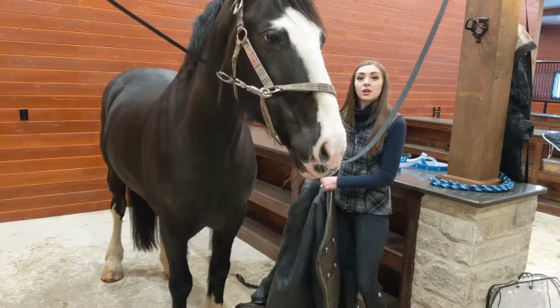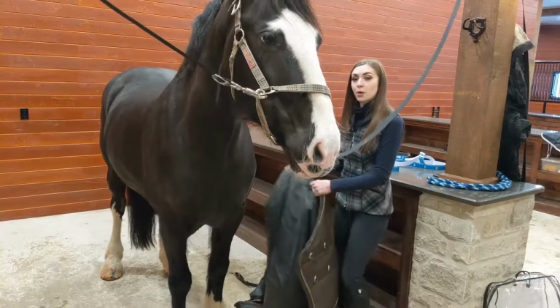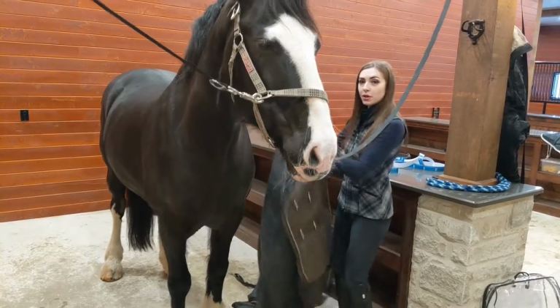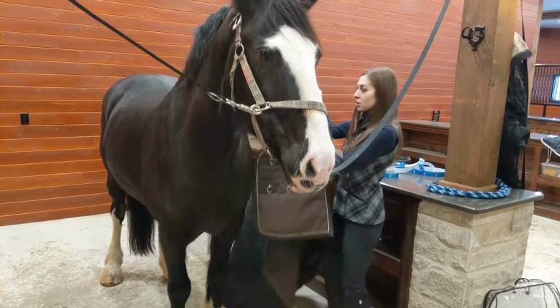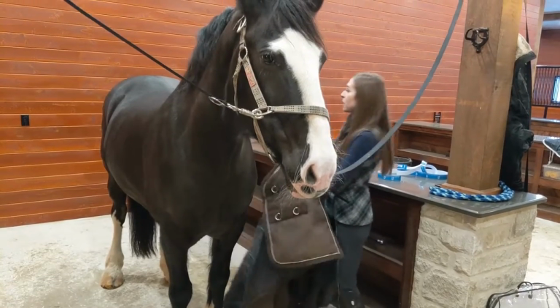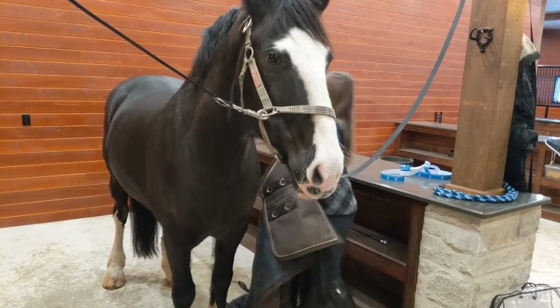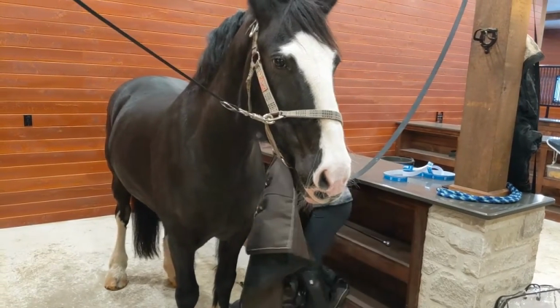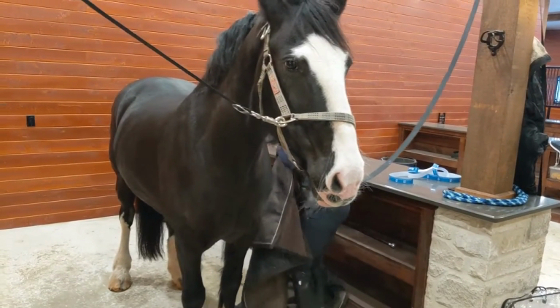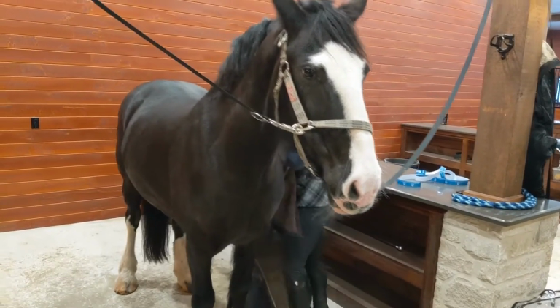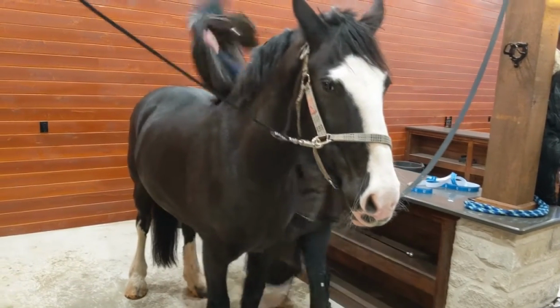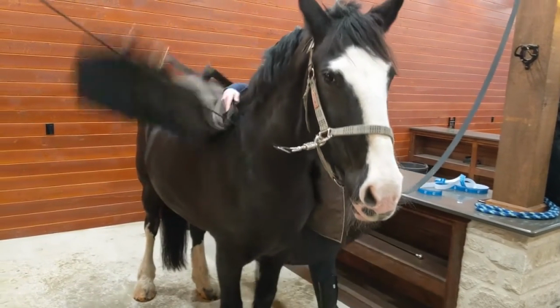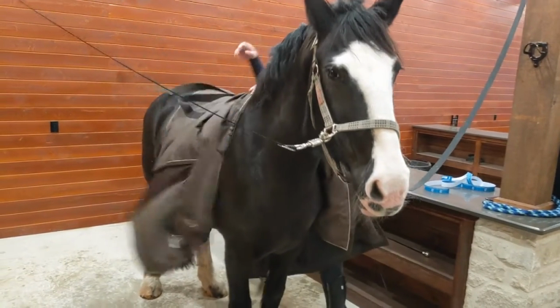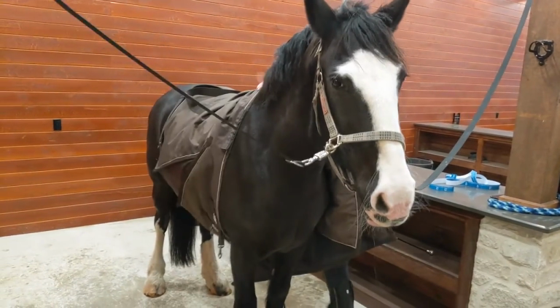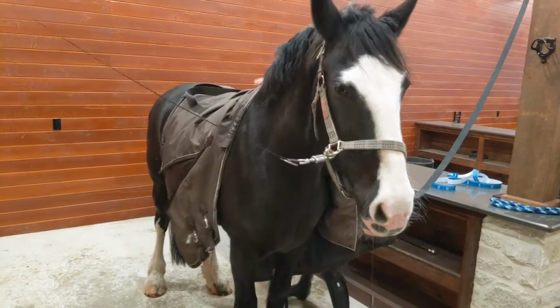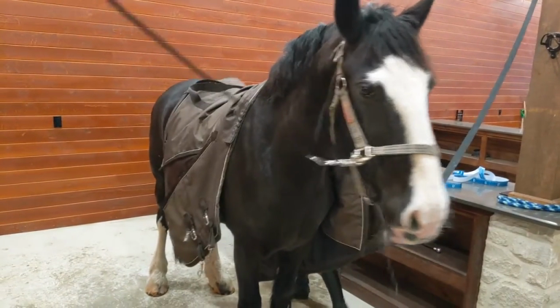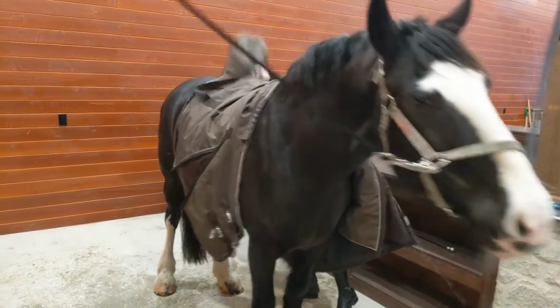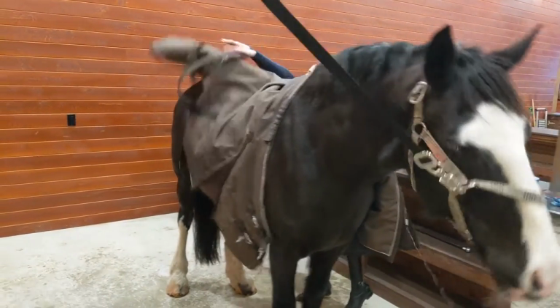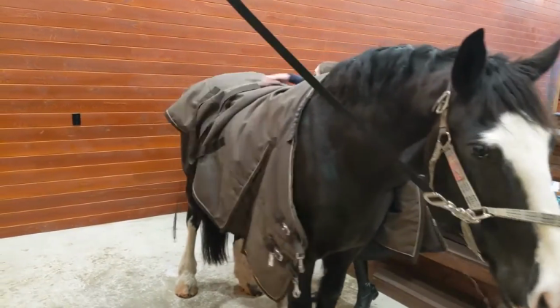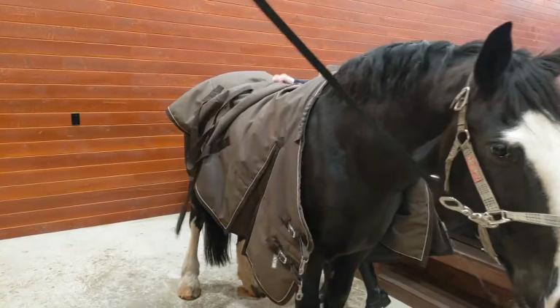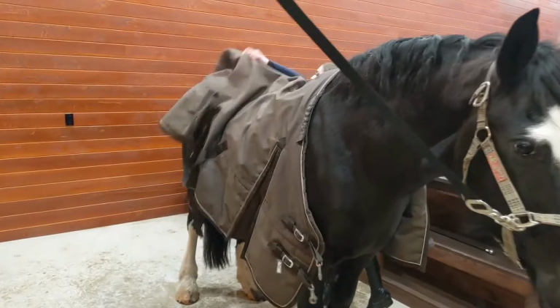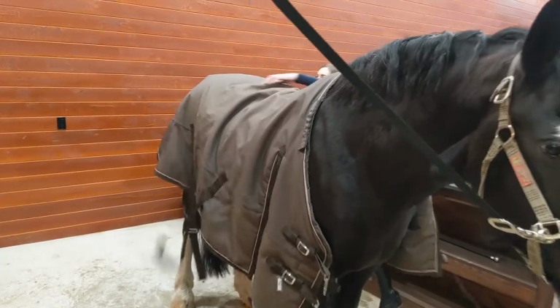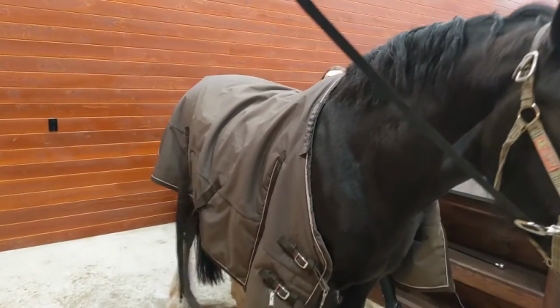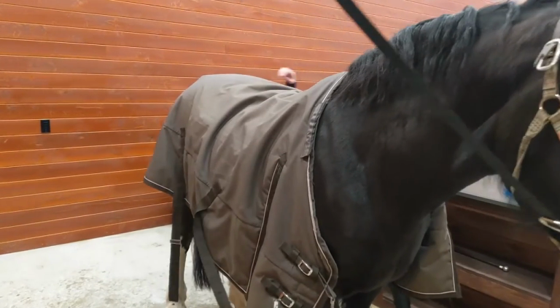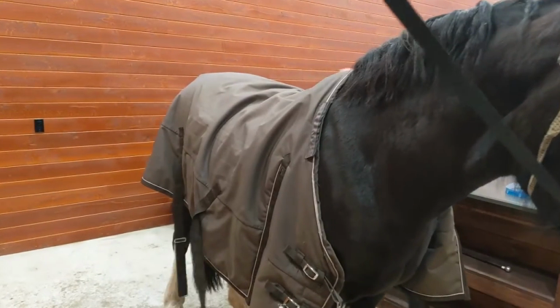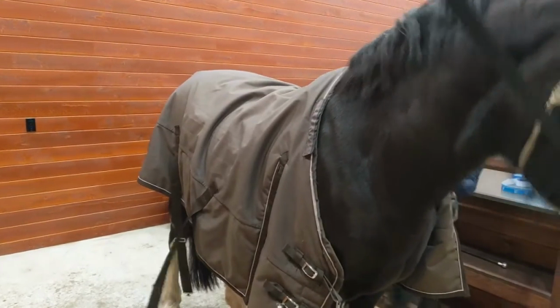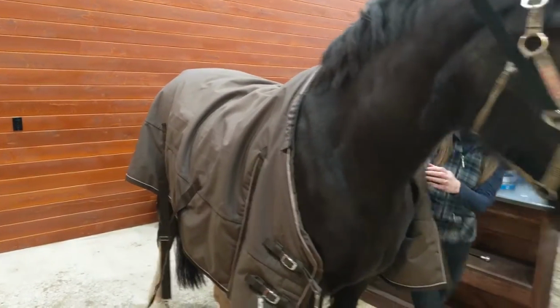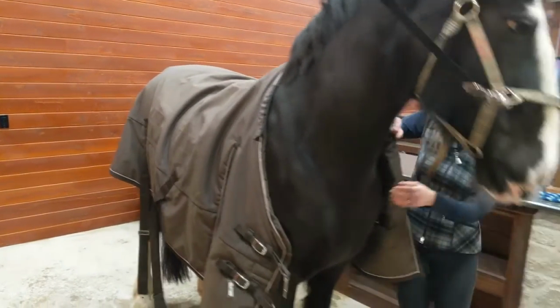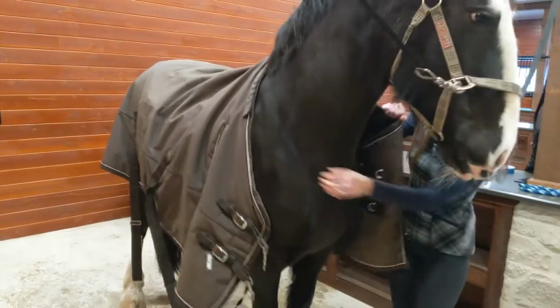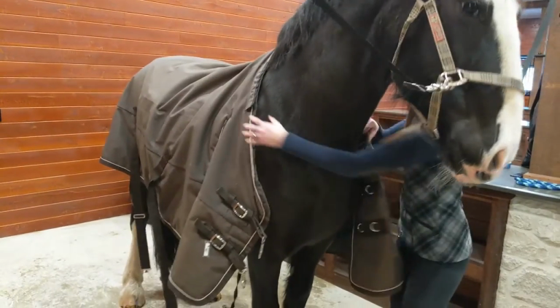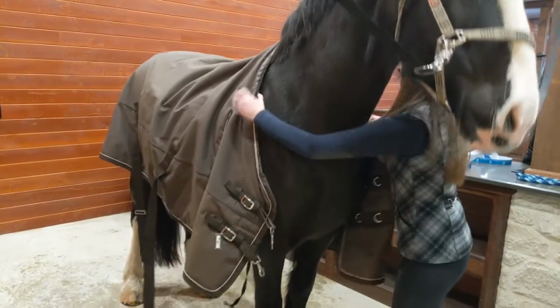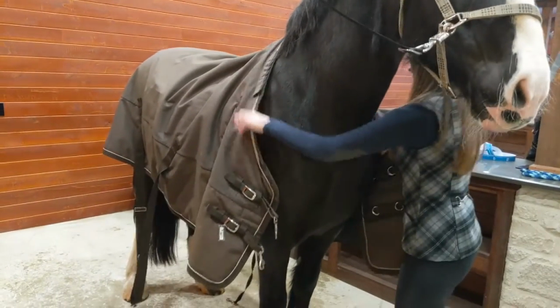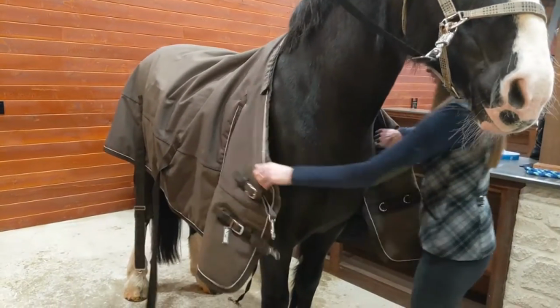When putting your horse blanket on, throw it over, and then you want to start doing it up from the front.